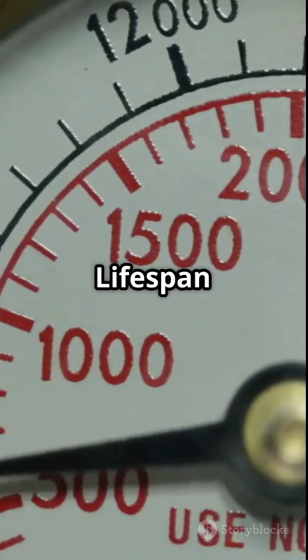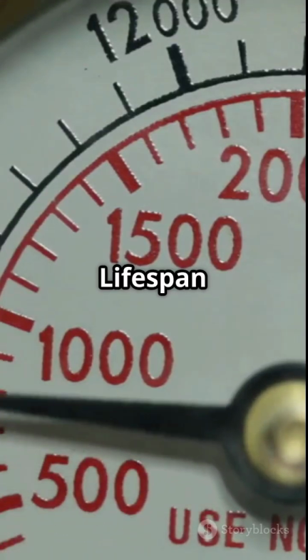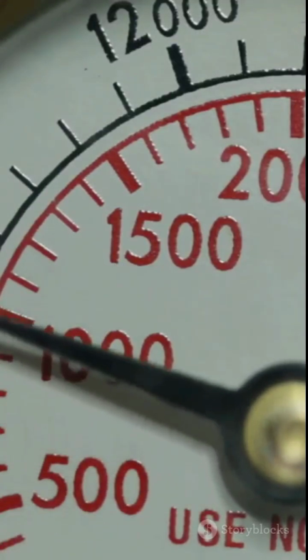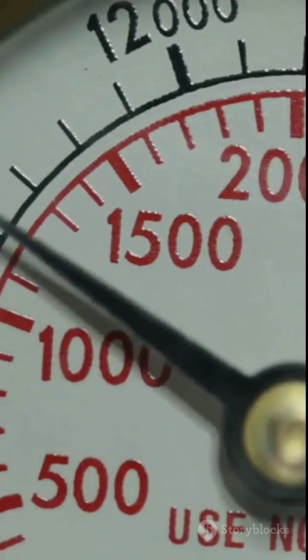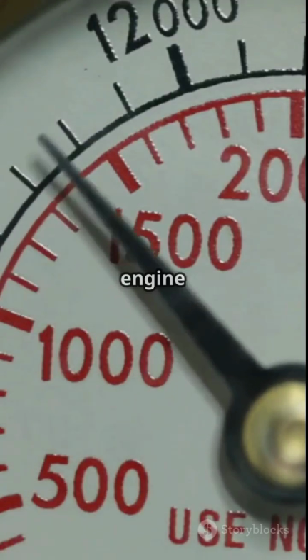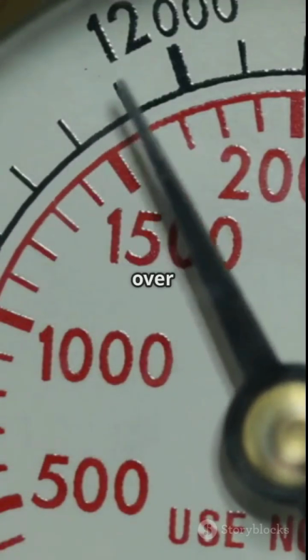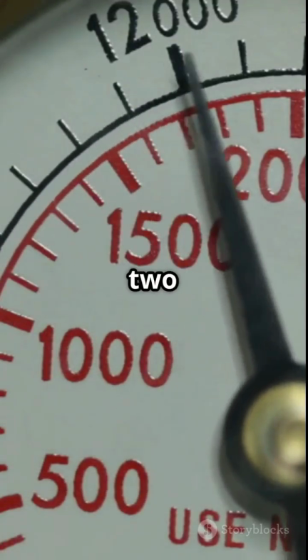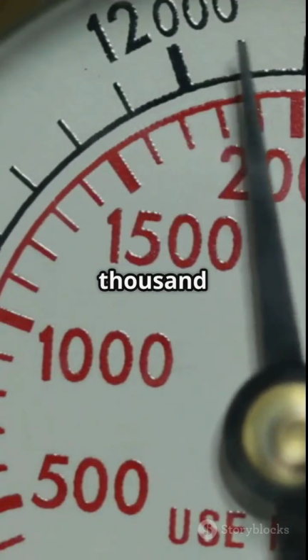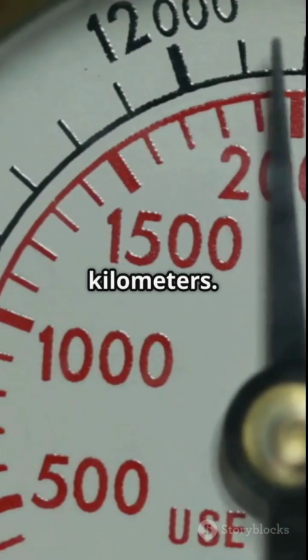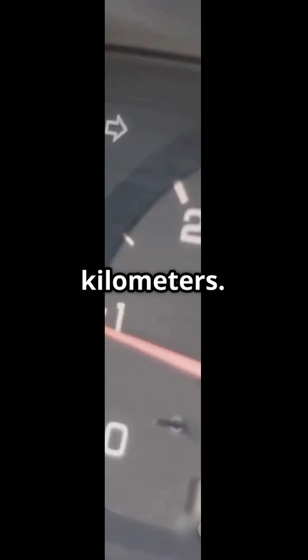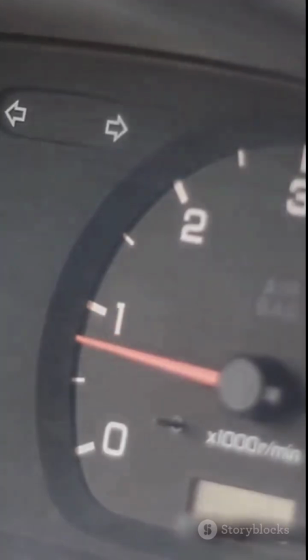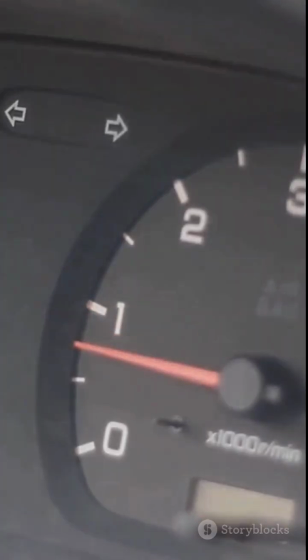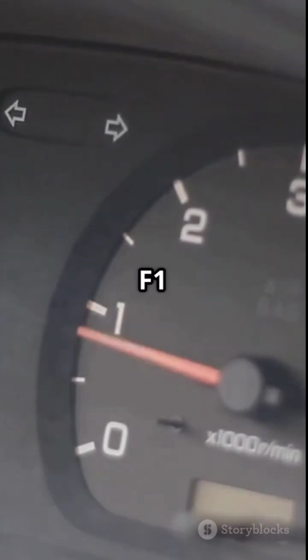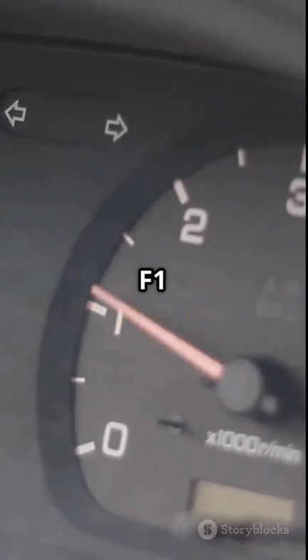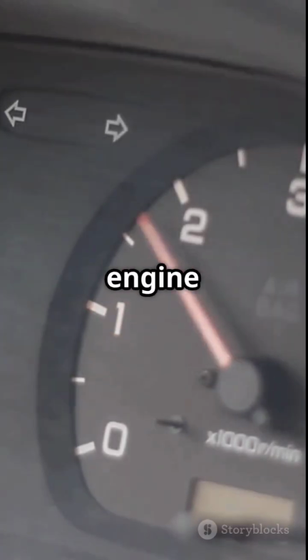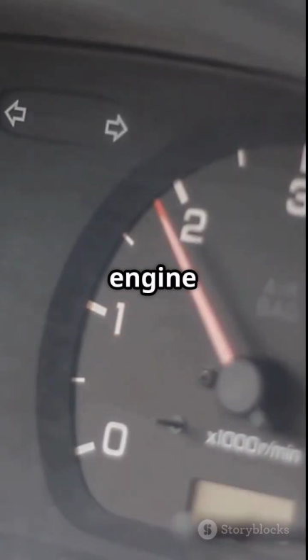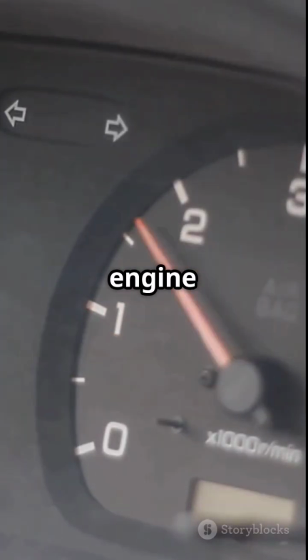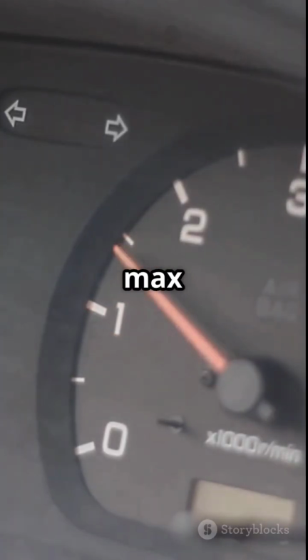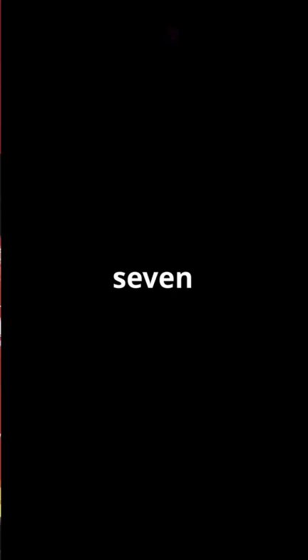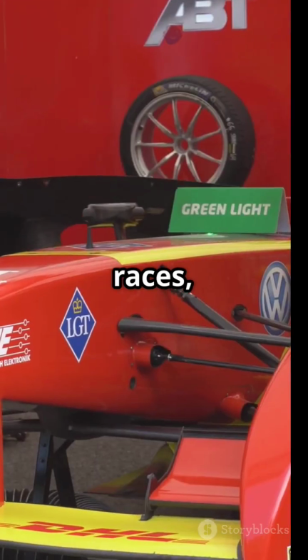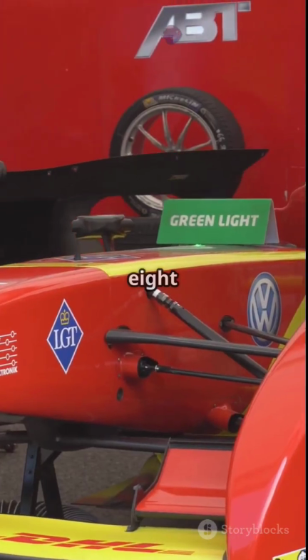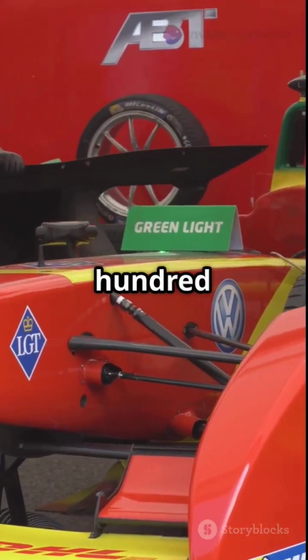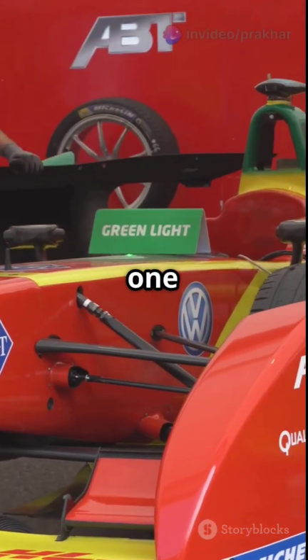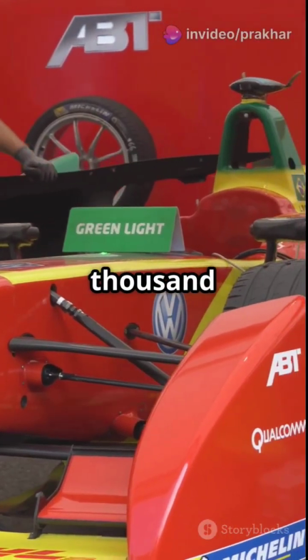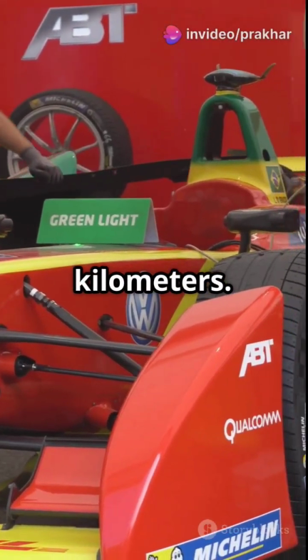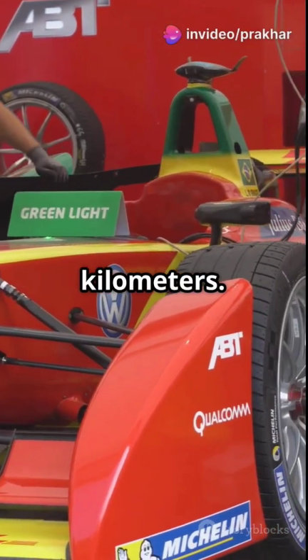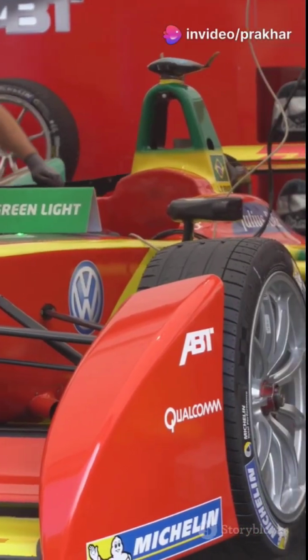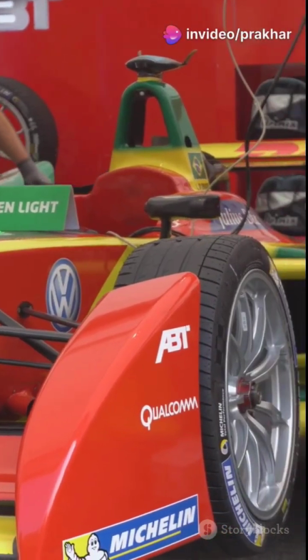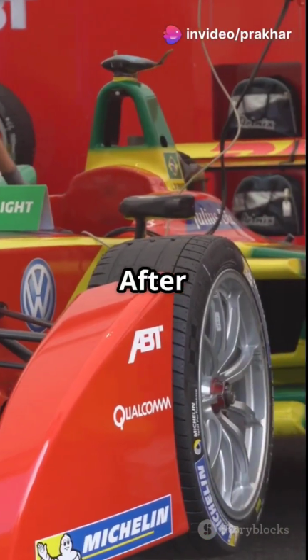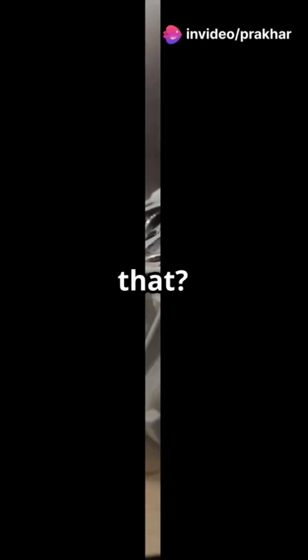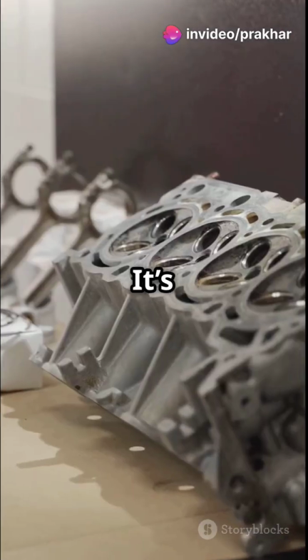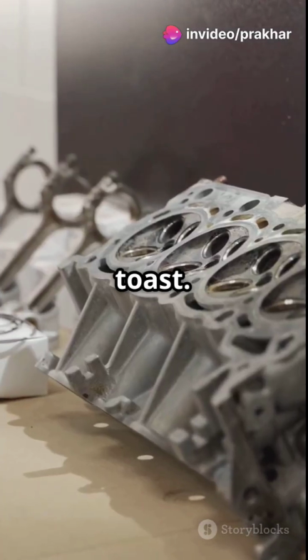Lifespan. Road engine: over 200,000 kilometers. F1 engine: max 7 races, 800 to 1,000 kilometers. After that, it's toast.